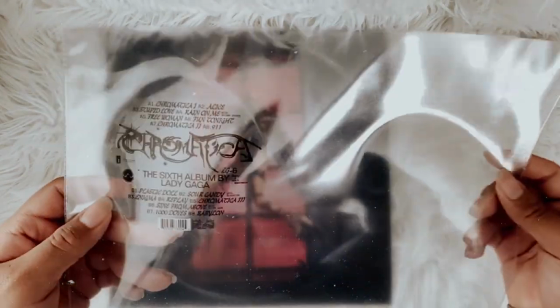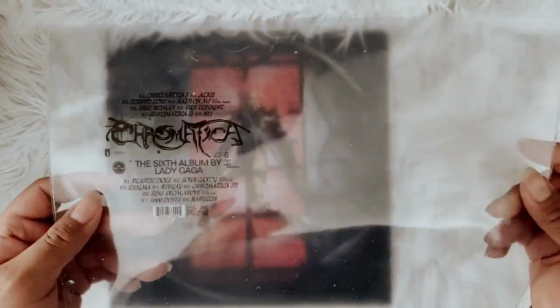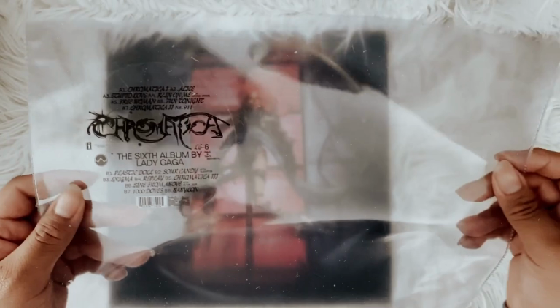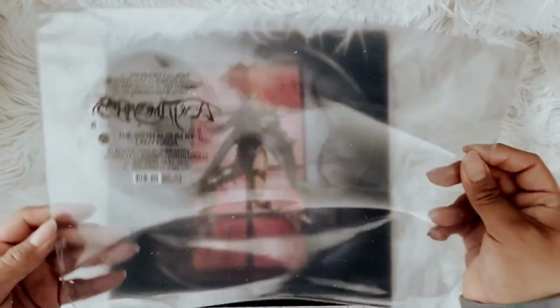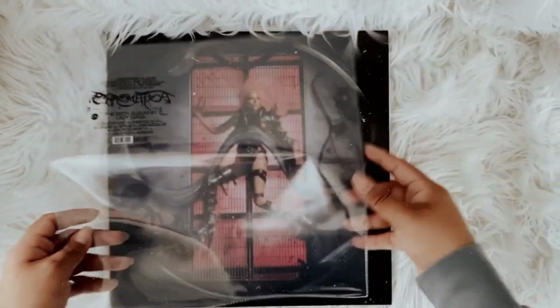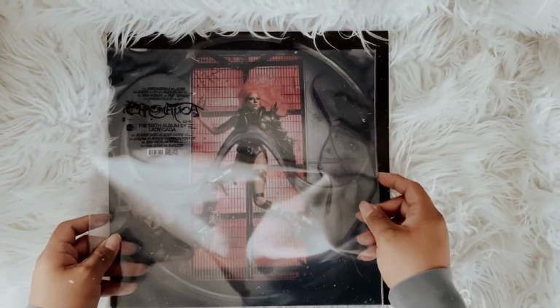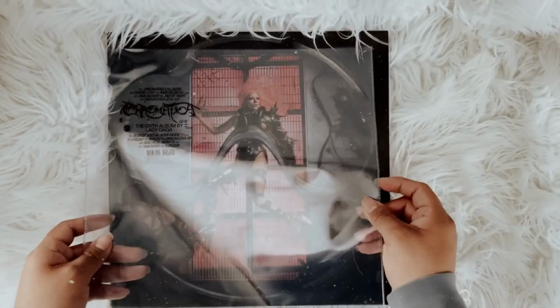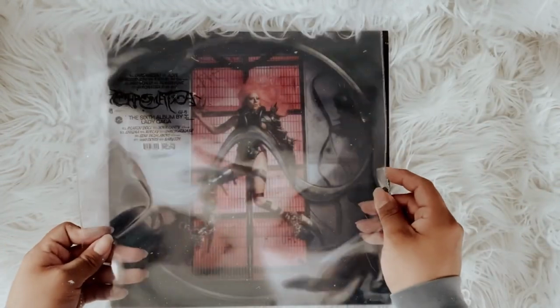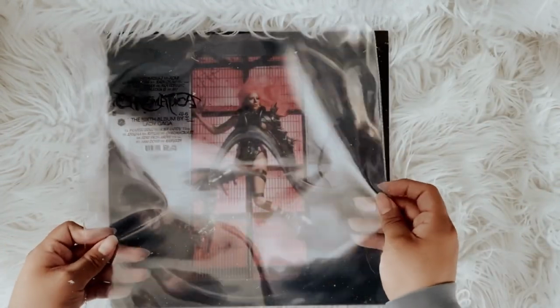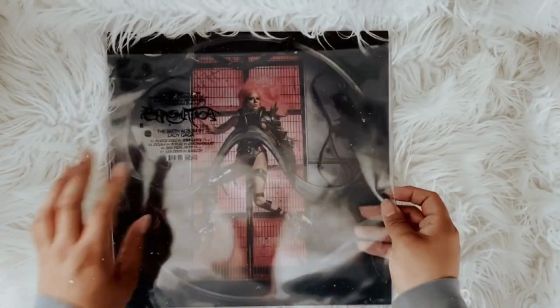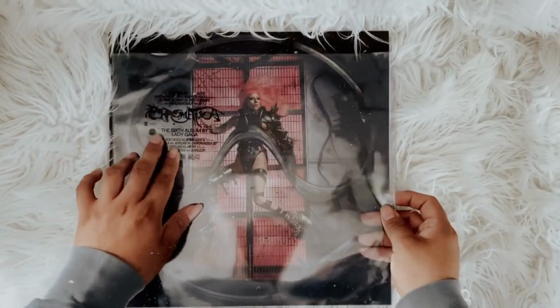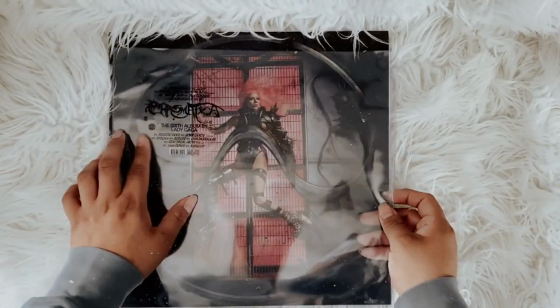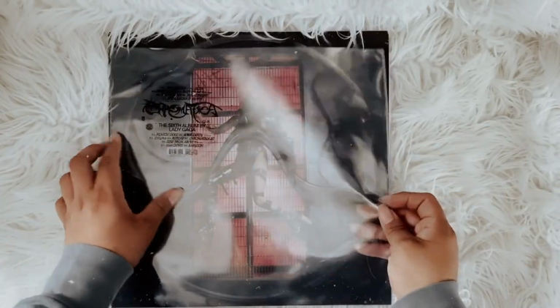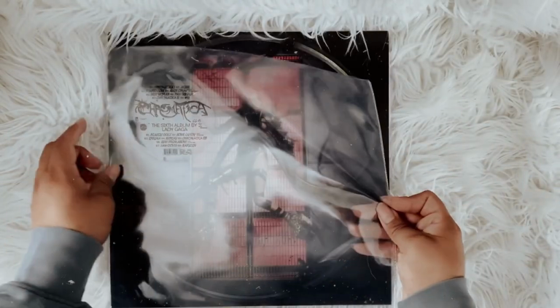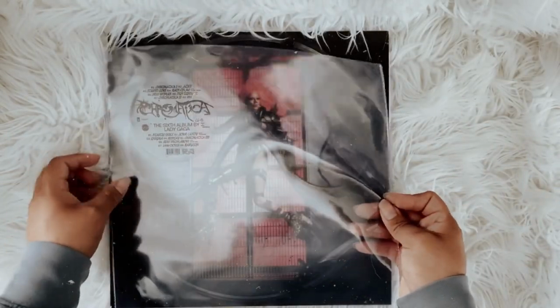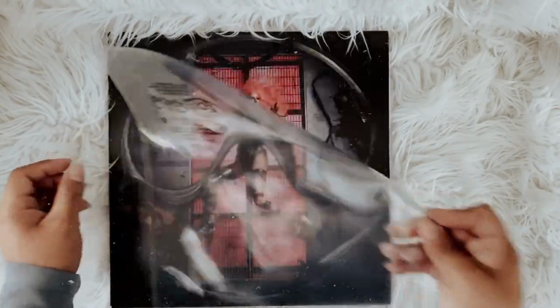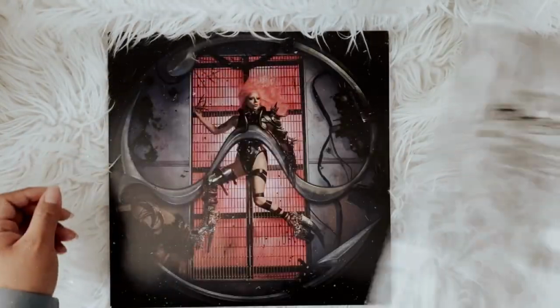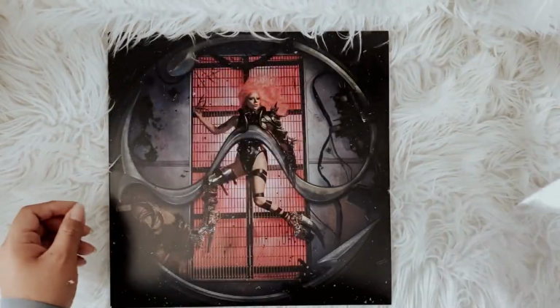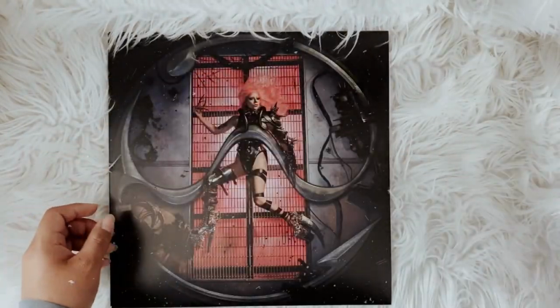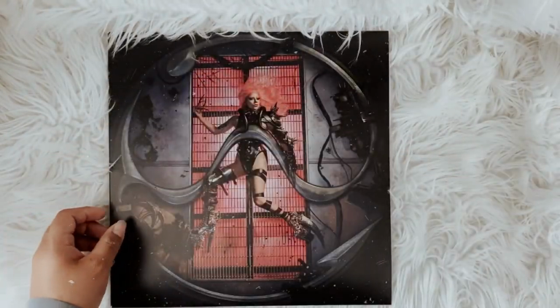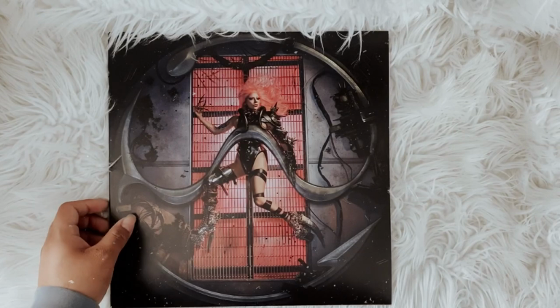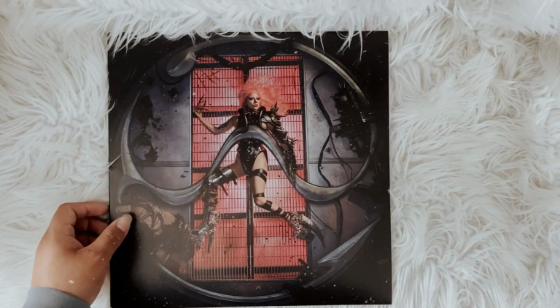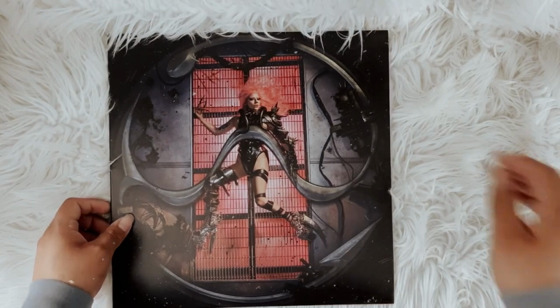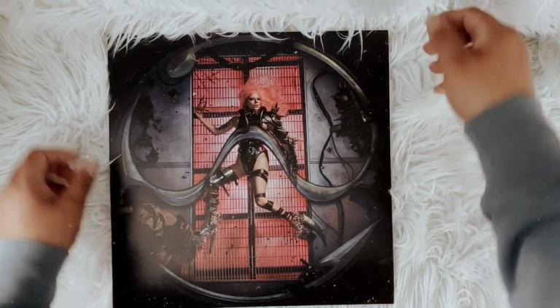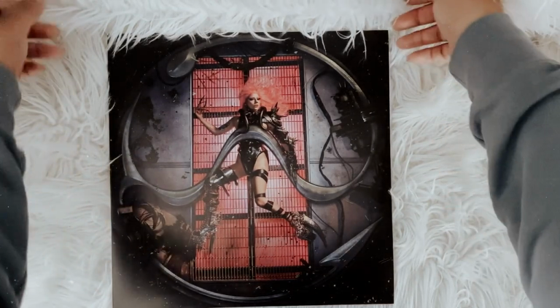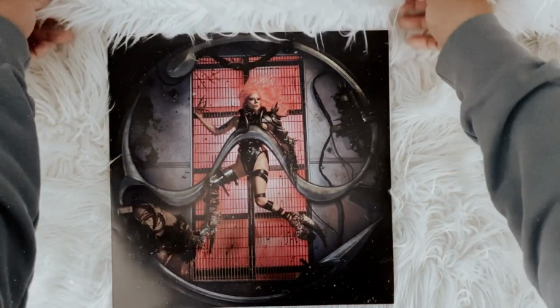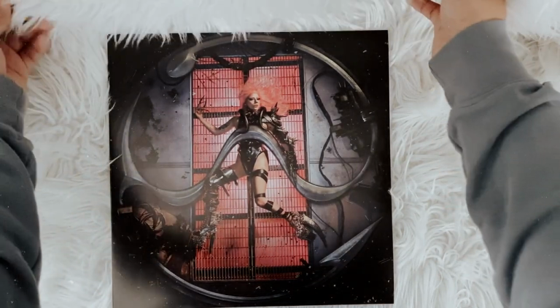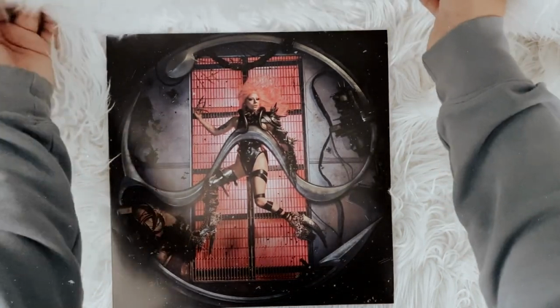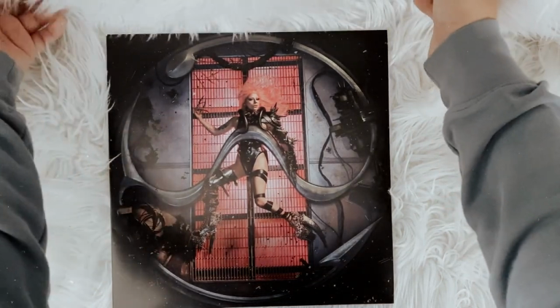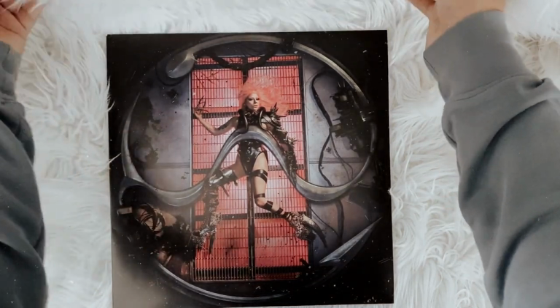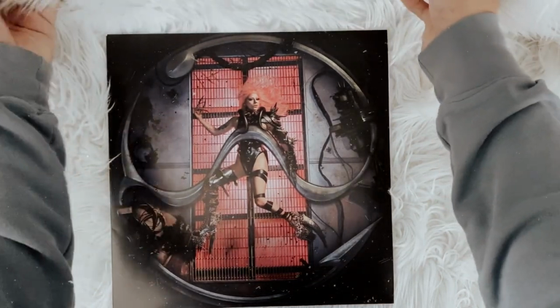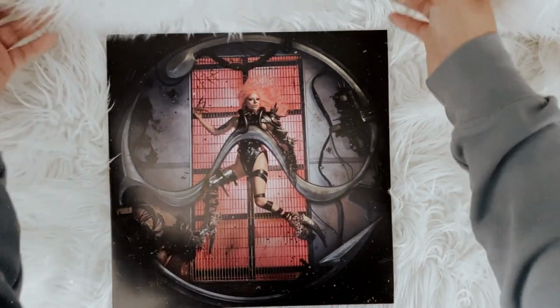They come in this little vinyl outer sleeve, and I basically just put the plastic sleeve with the hype sticker inside of it because I still wanted to keep that. And here's the custom jacket that I ended up ordering.